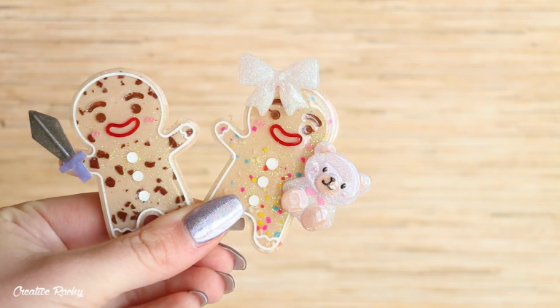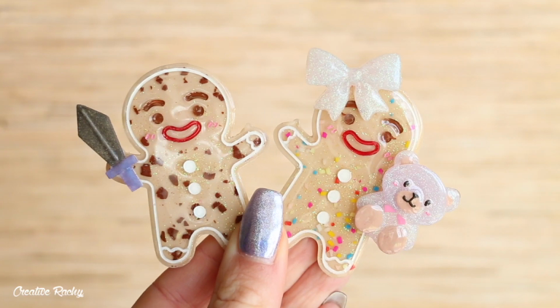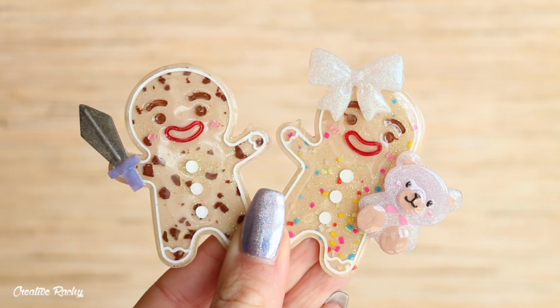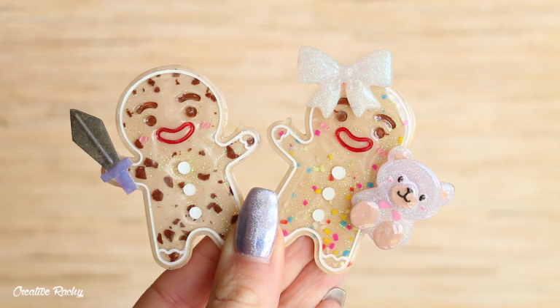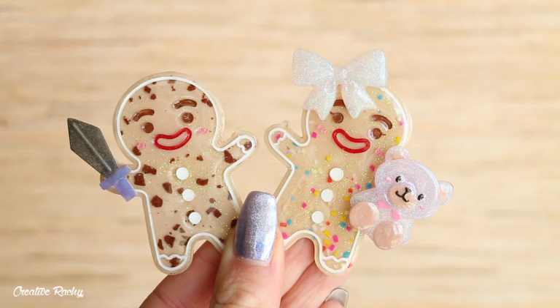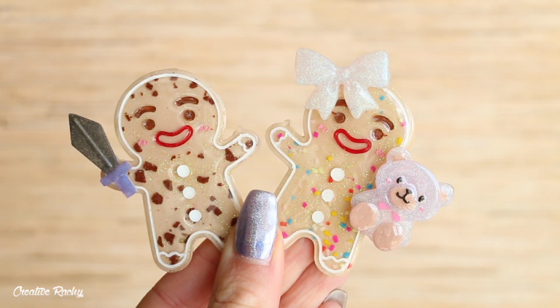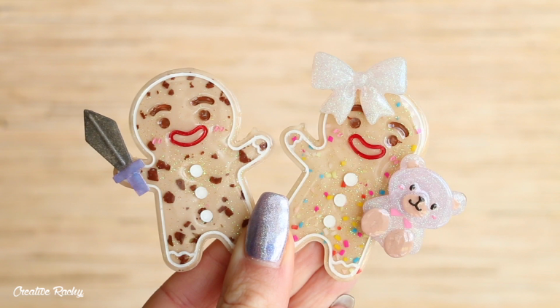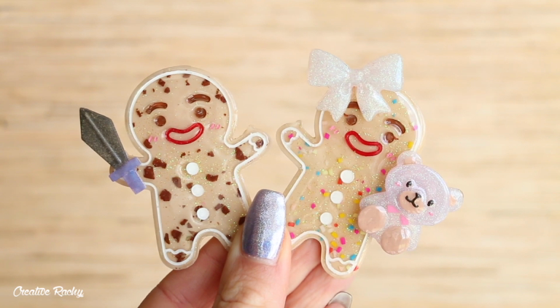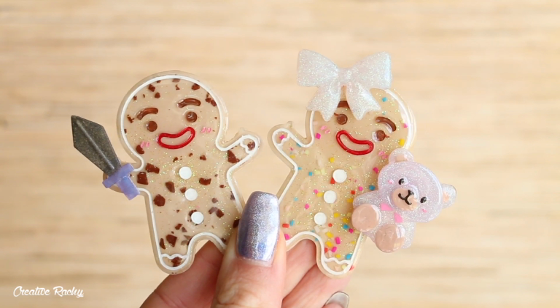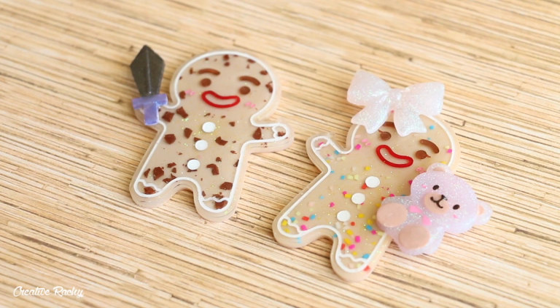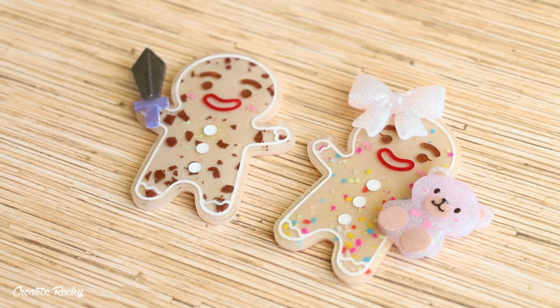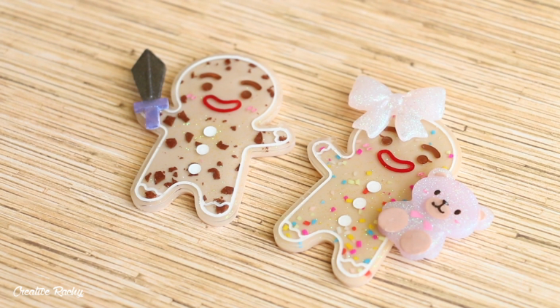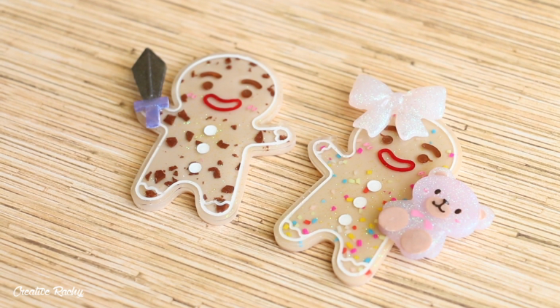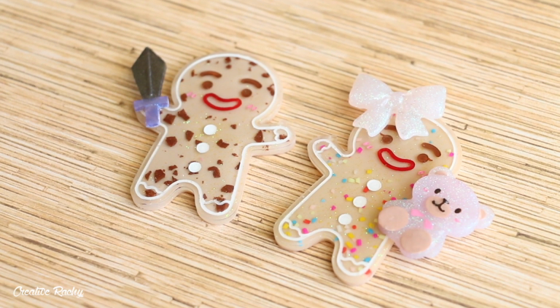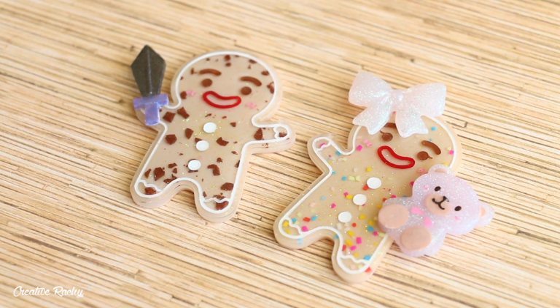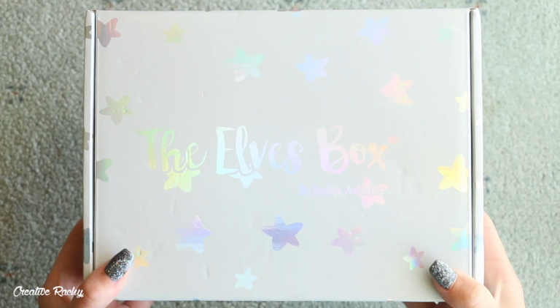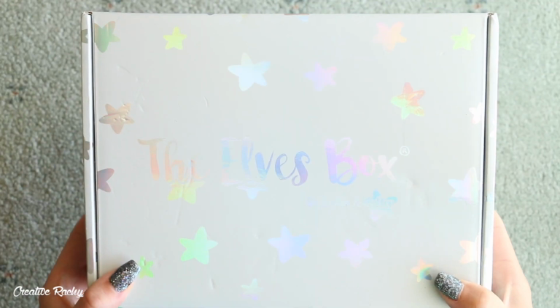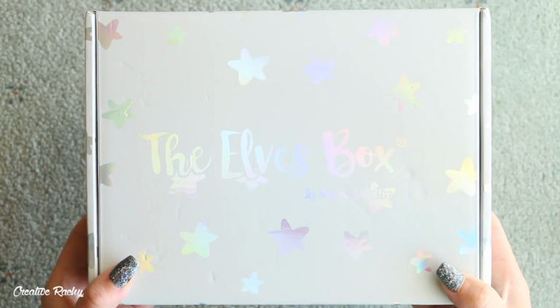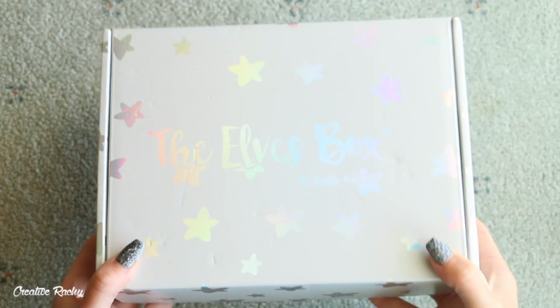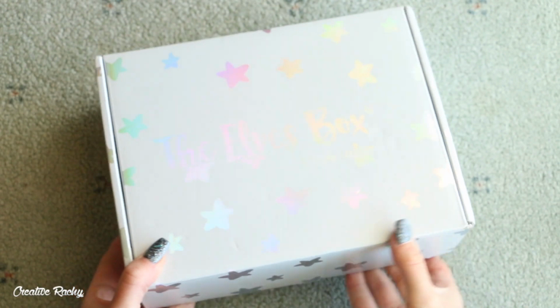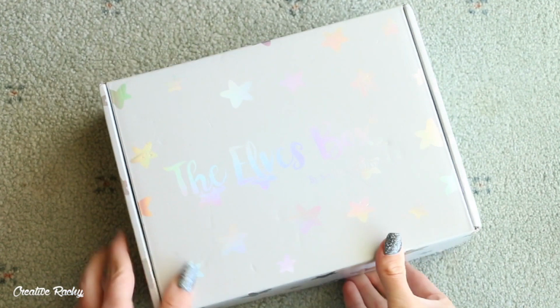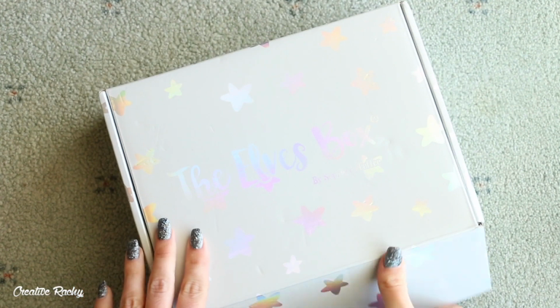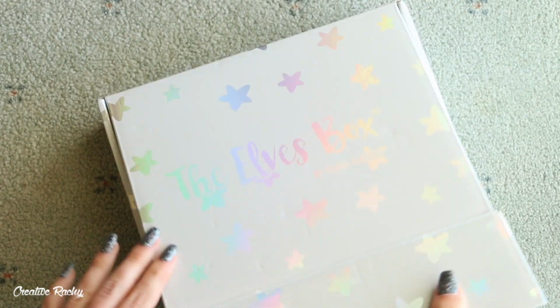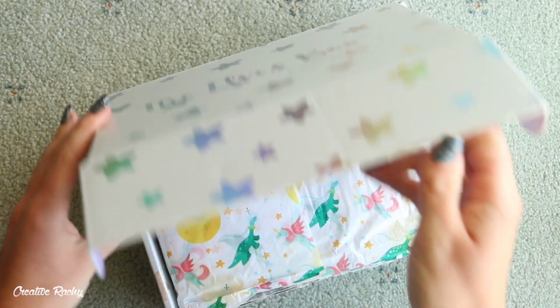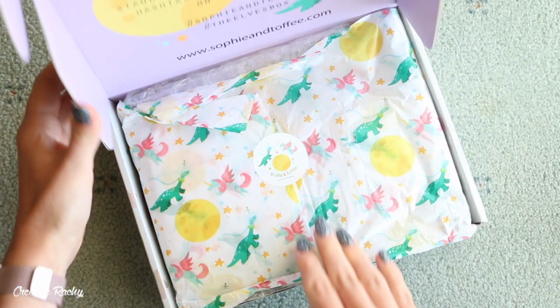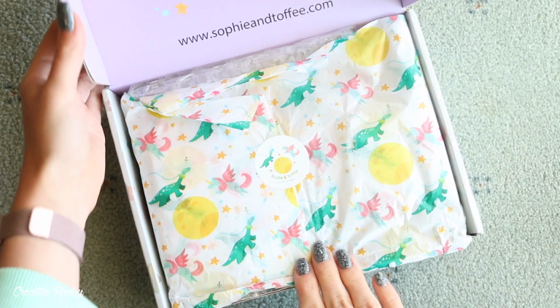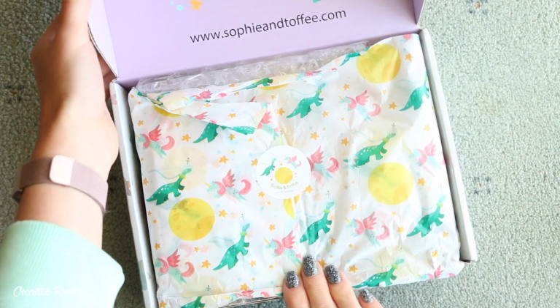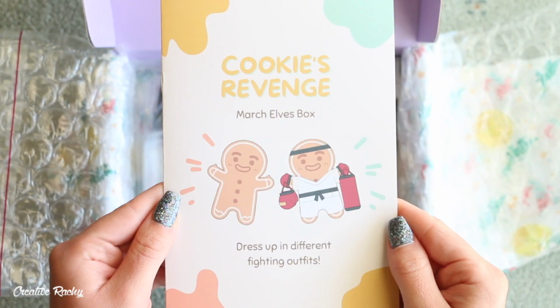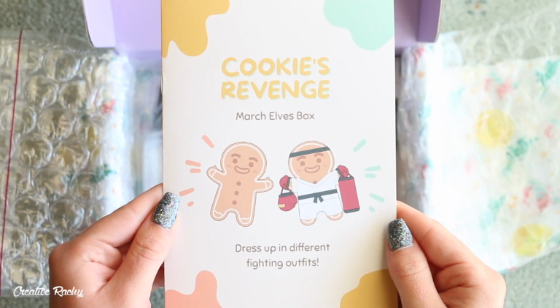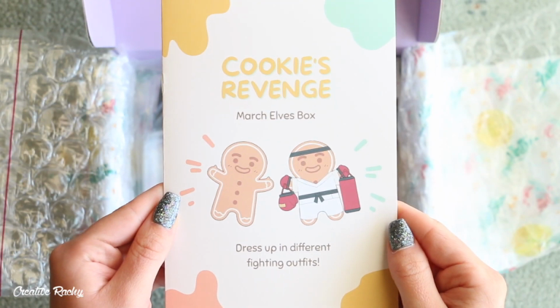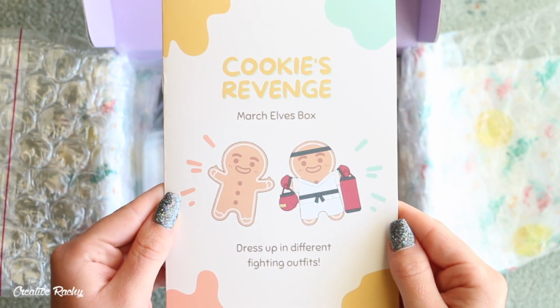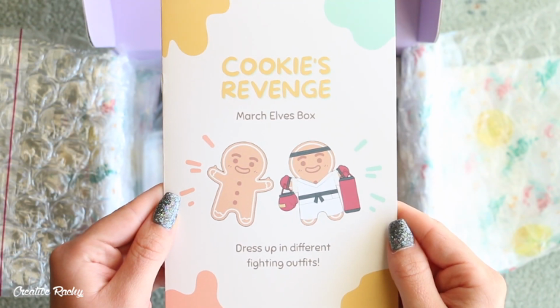Hi everyone, it's Rachel and in this video I'm going to be showing you what we received in the March Cookies Revenge Sophie and Toffee Elves box, as well as show you how to make some little gingerbread men using the supplies included.